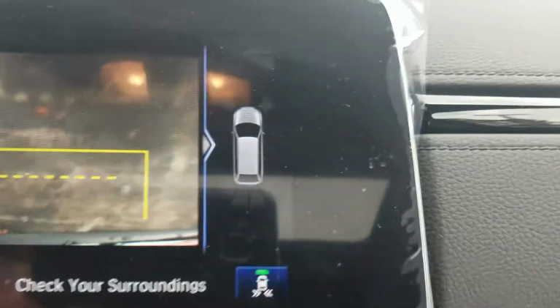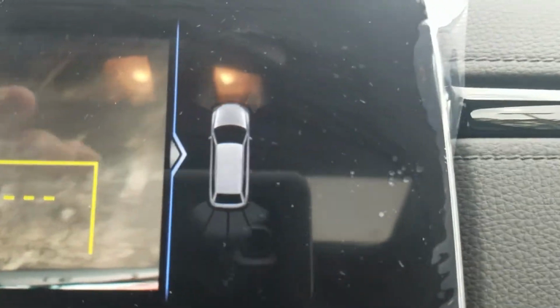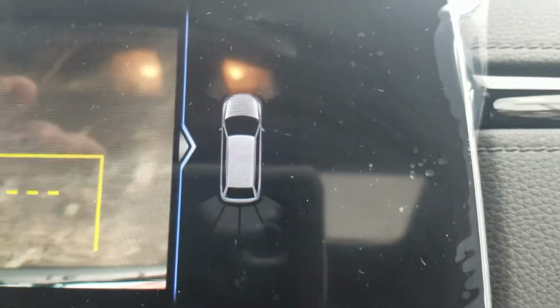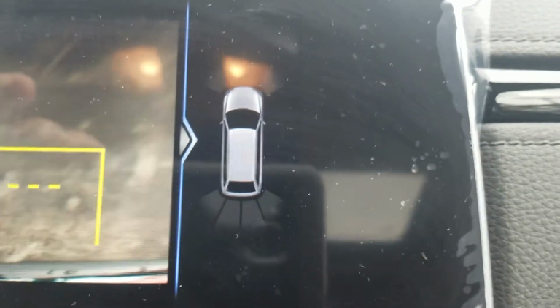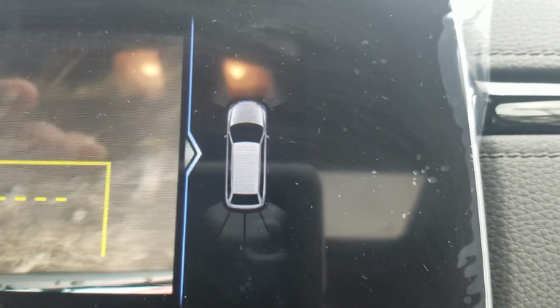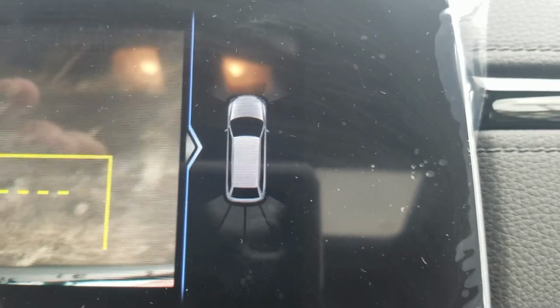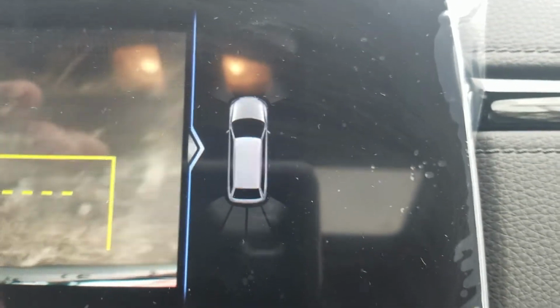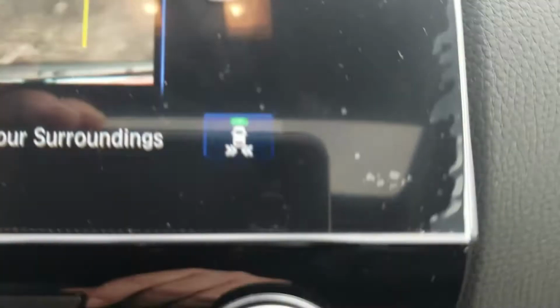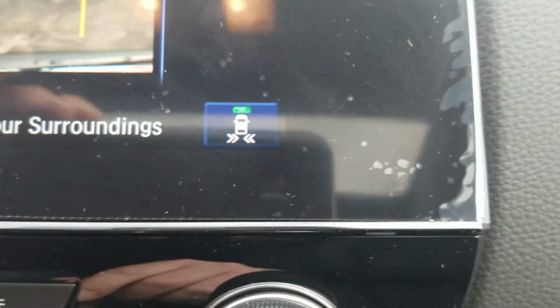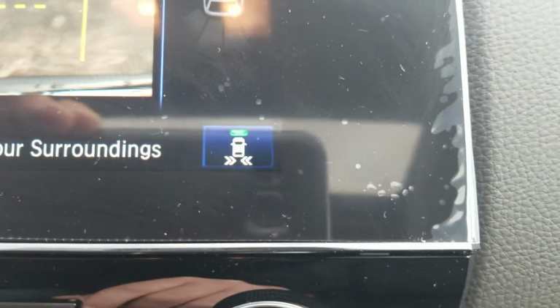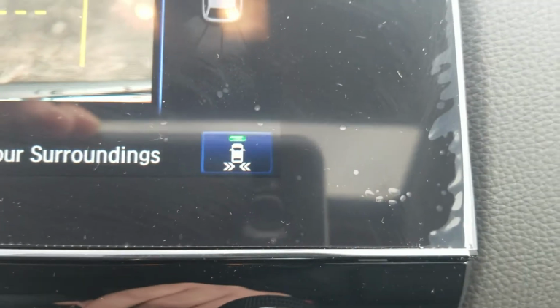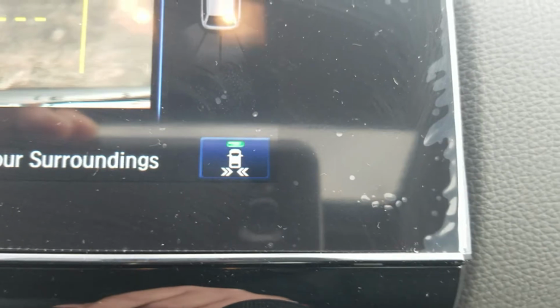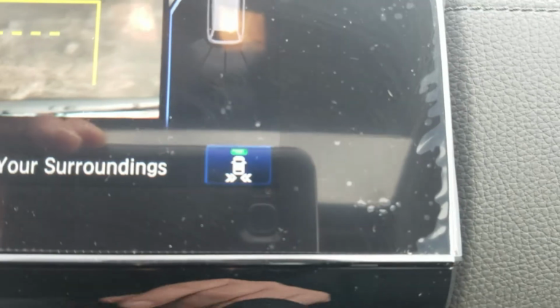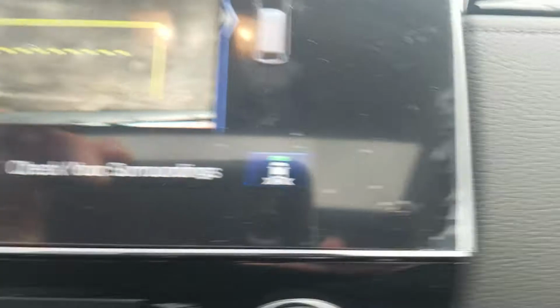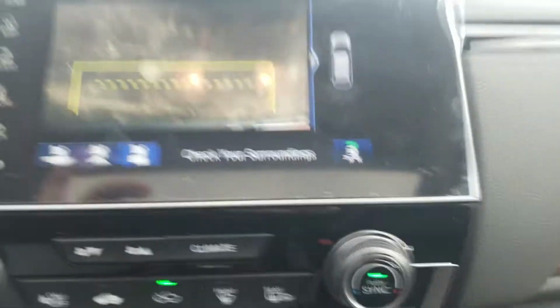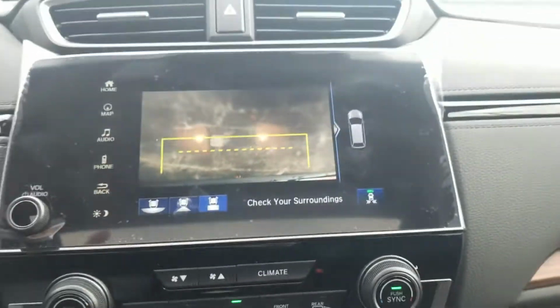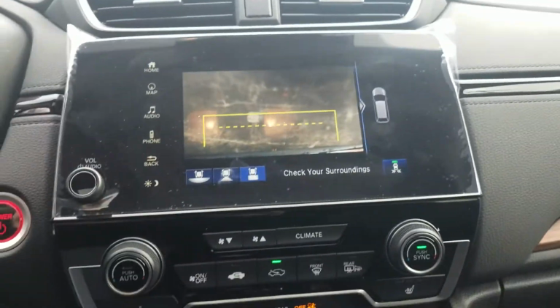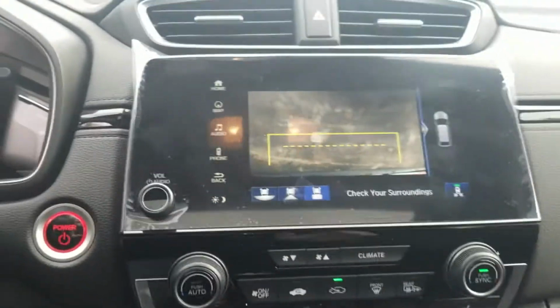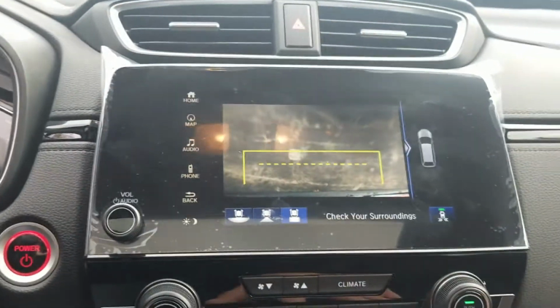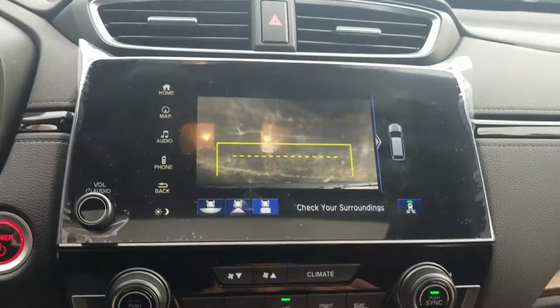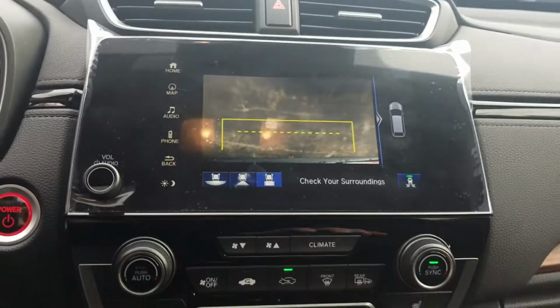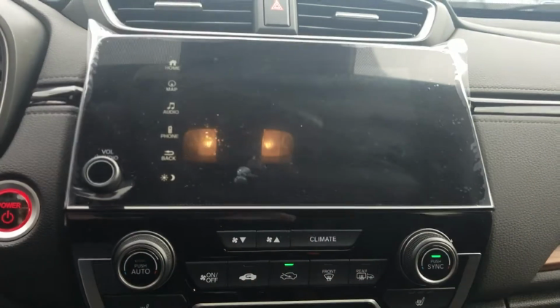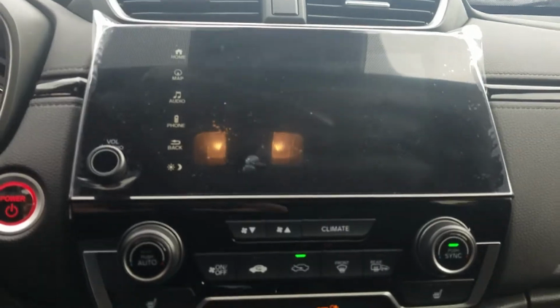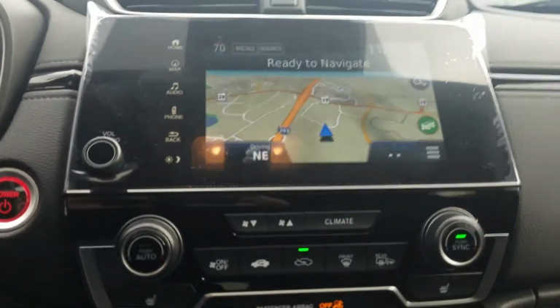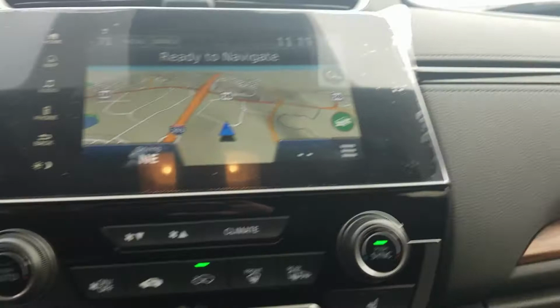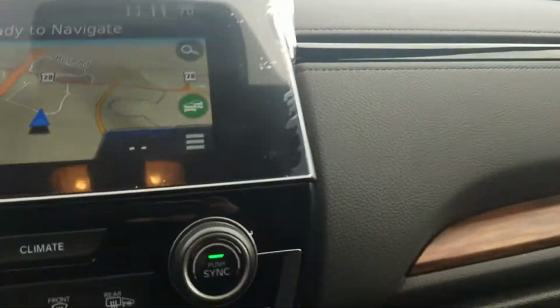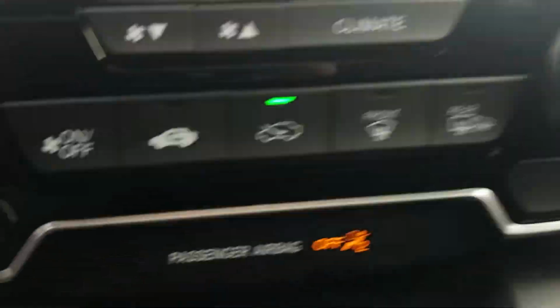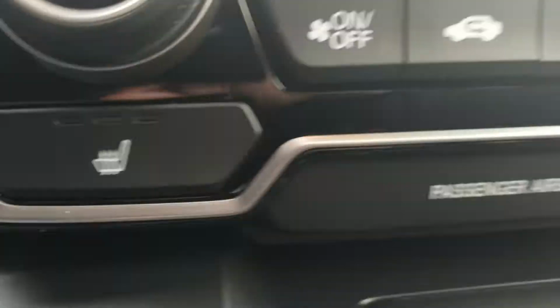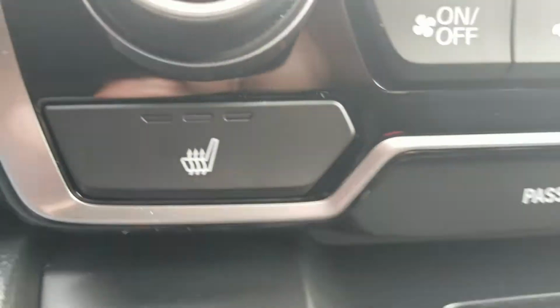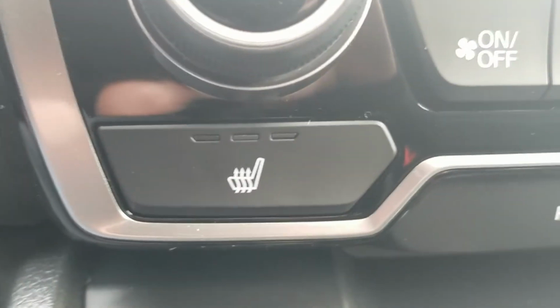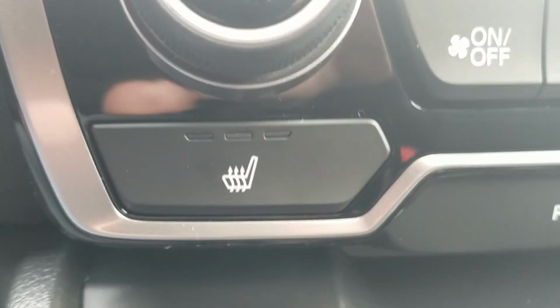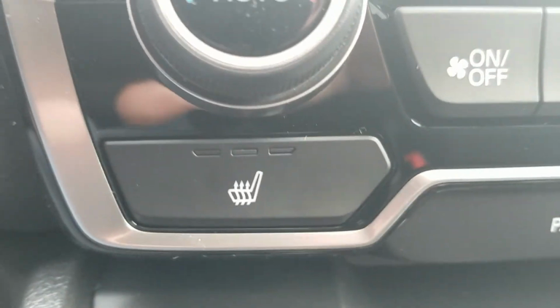Over here is where your parking sensors will be displayed. All the way to the right is cross-traffic monitoring, which will detect traffic coming in either direction for up to 70 to 80 feet. A lot of features, including heated seats.